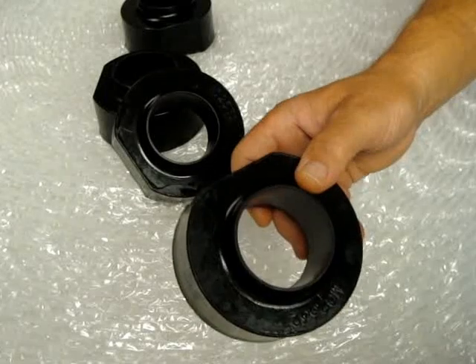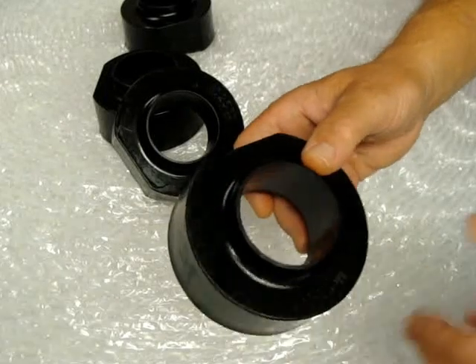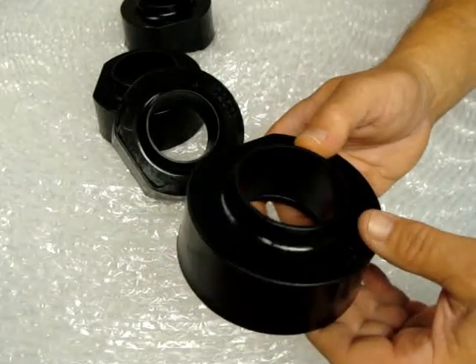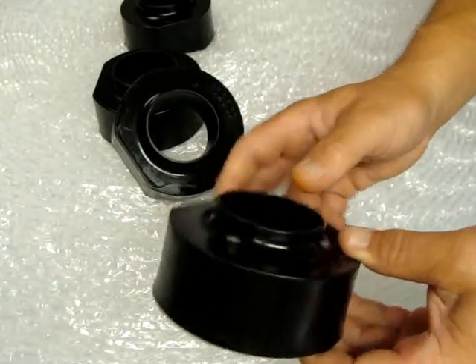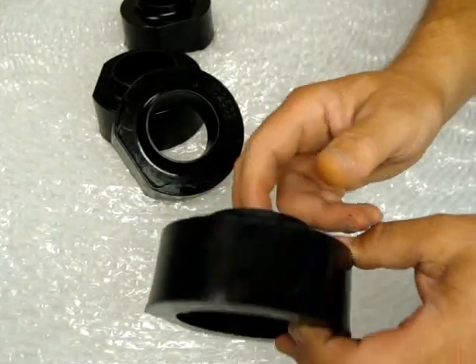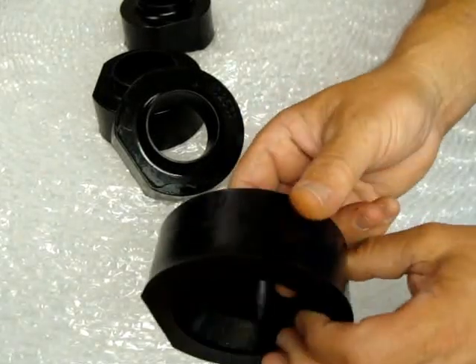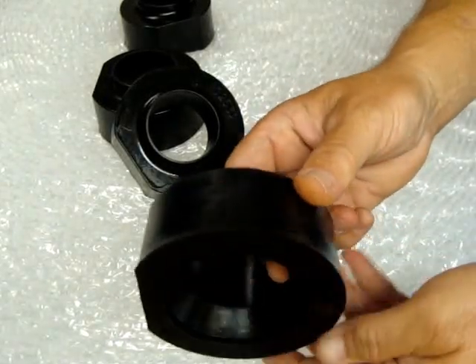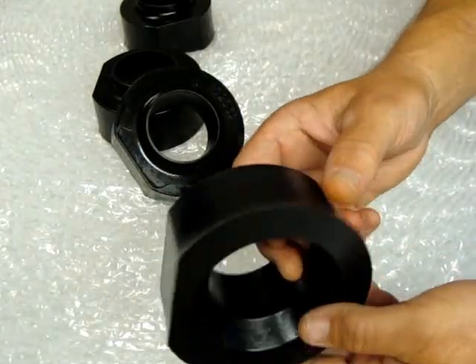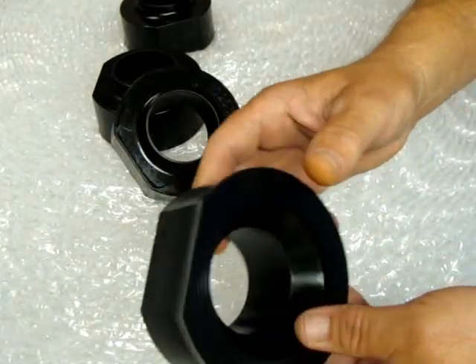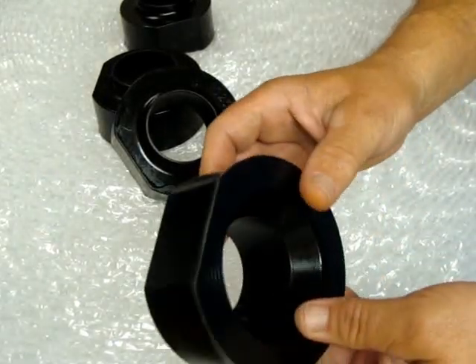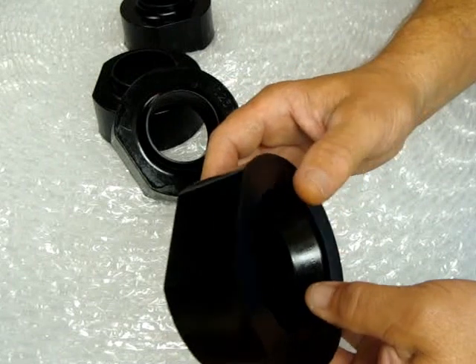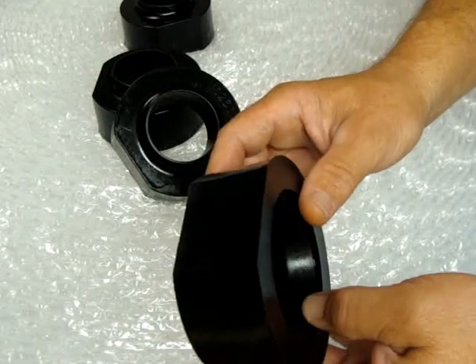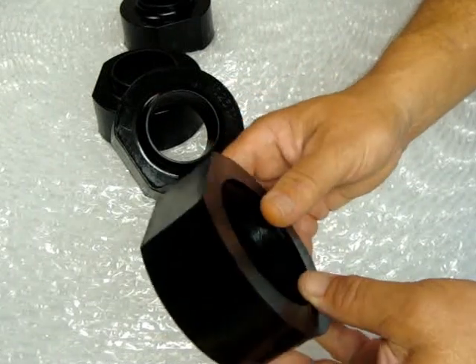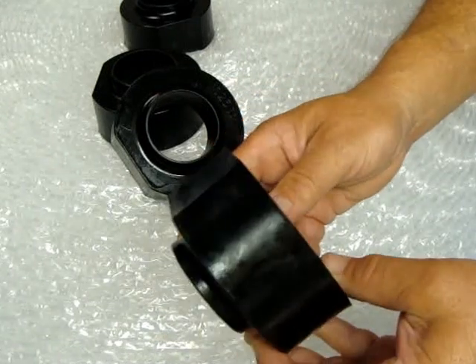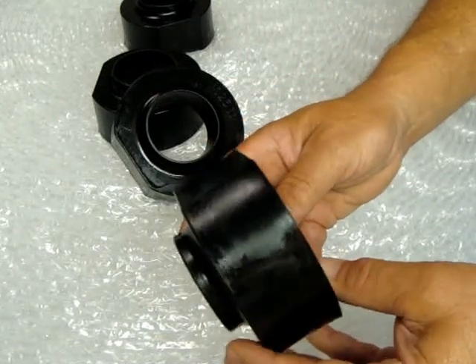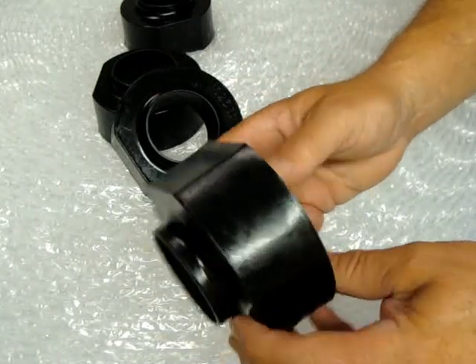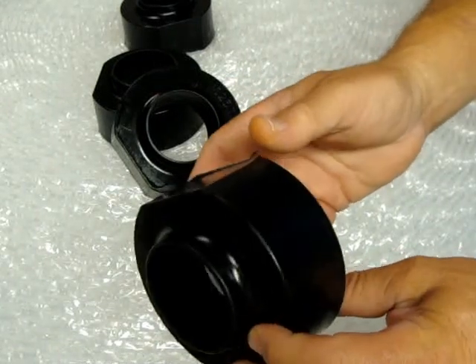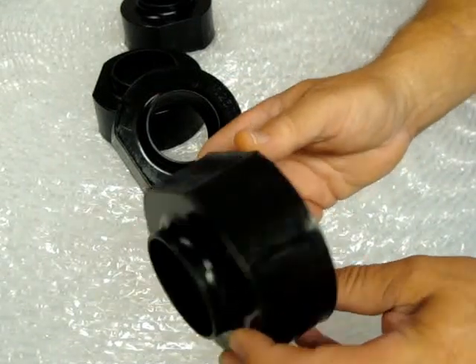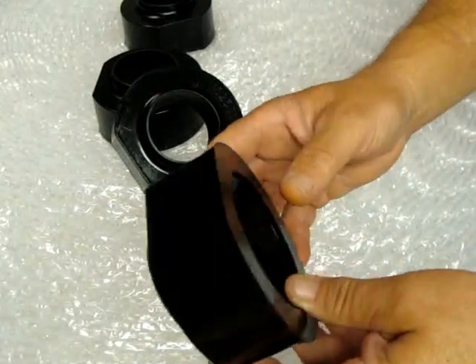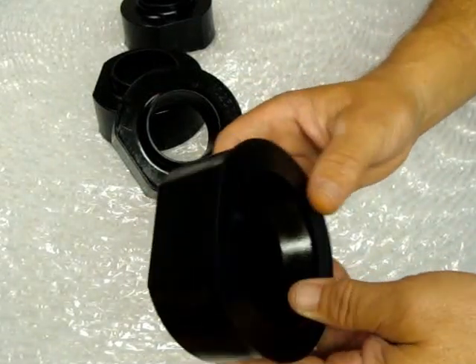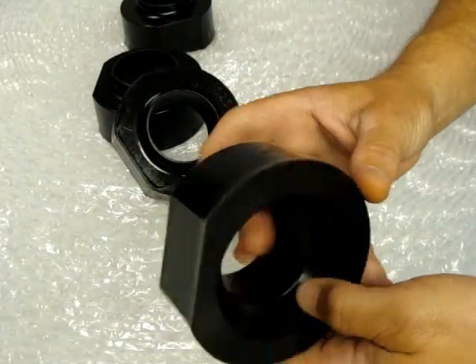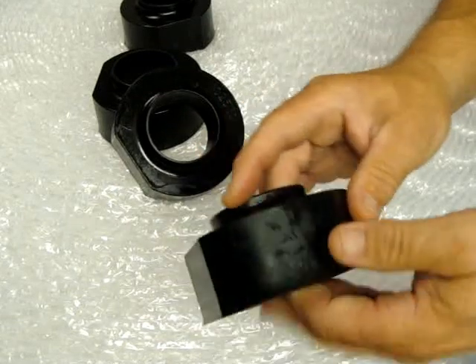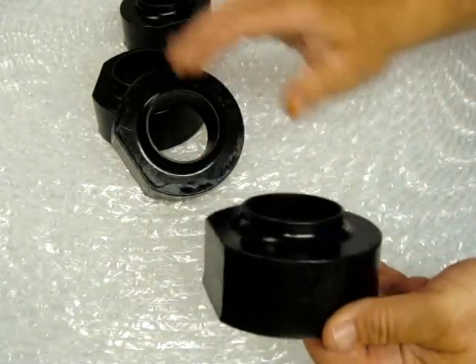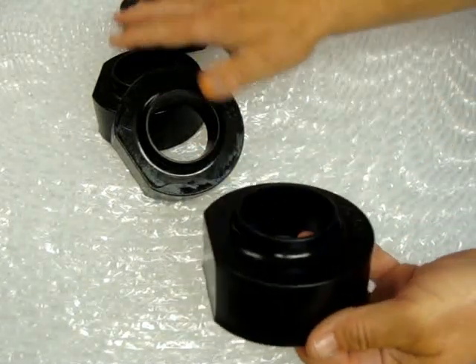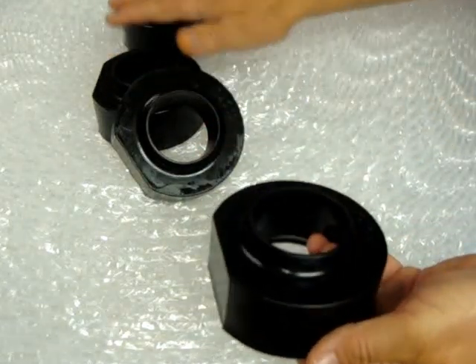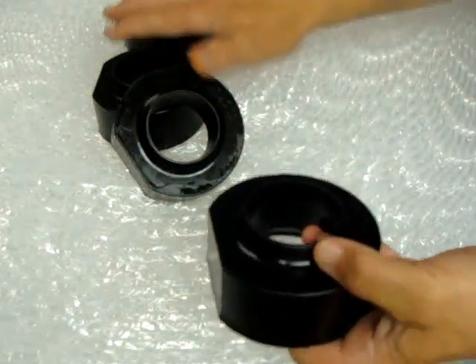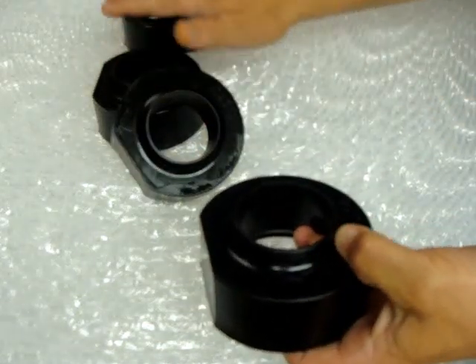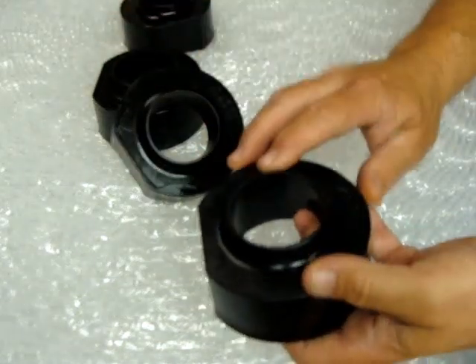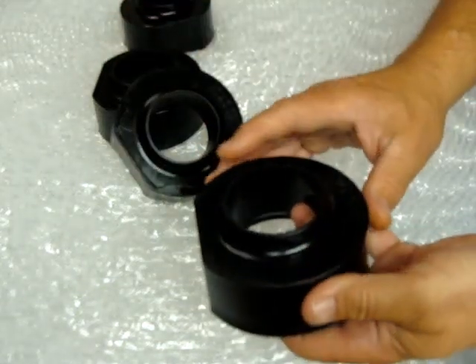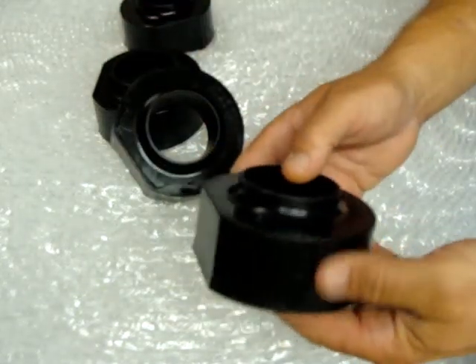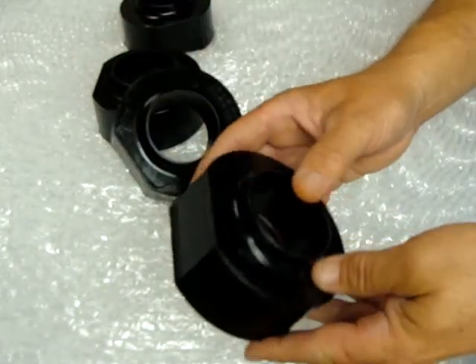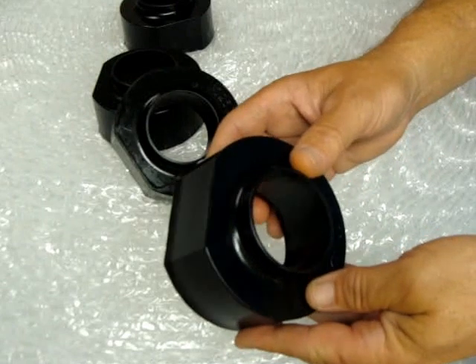Welcome to our store. What we're offering here is our Comfort Ride Suspension Coil Spring Spacer Kit for the Jeep TJ from 1997 to 2006. Our kit includes four spacers for the front and rear — two for front, two for rear.